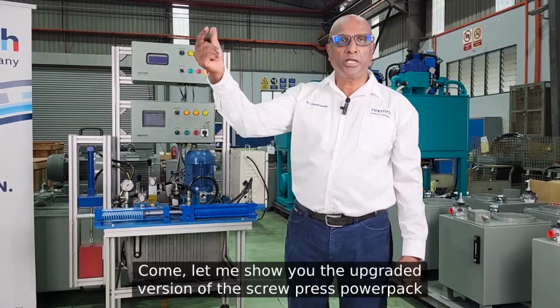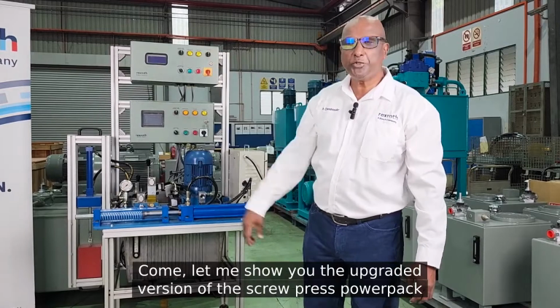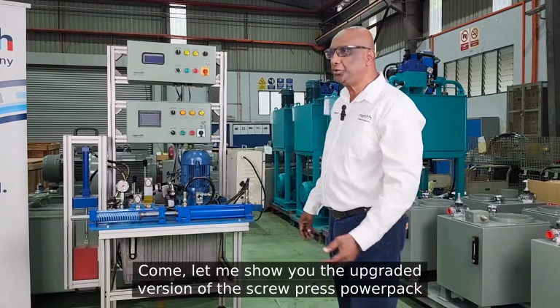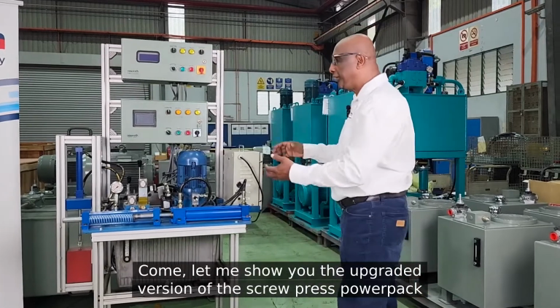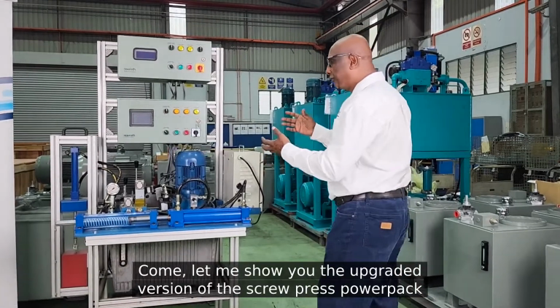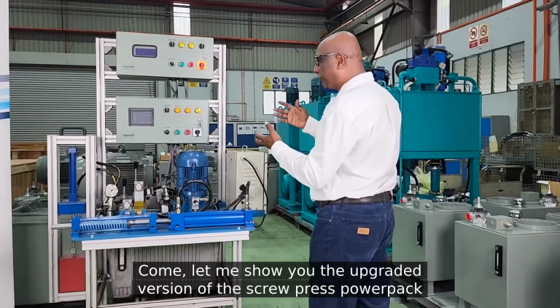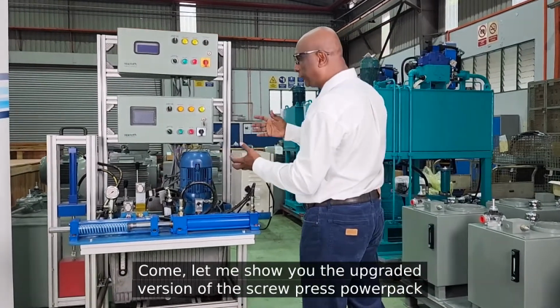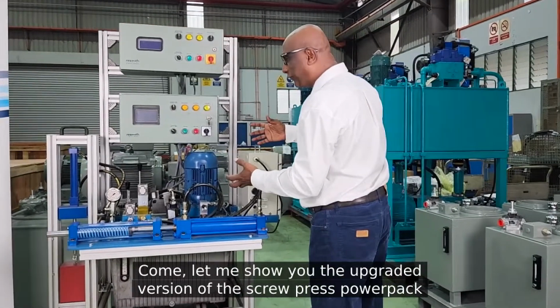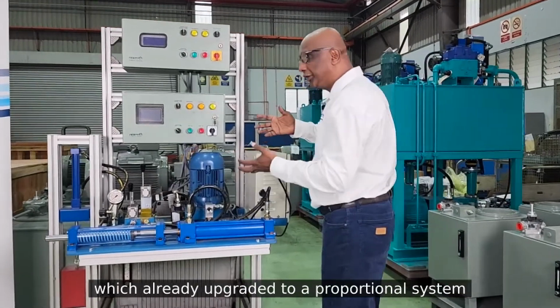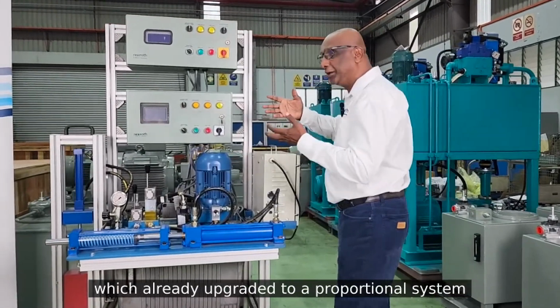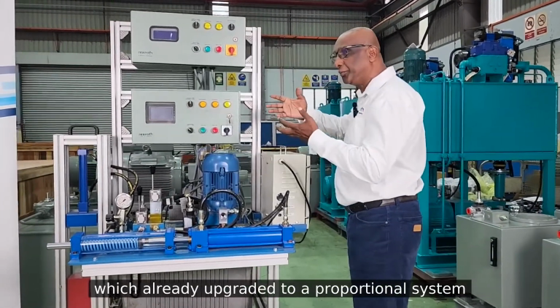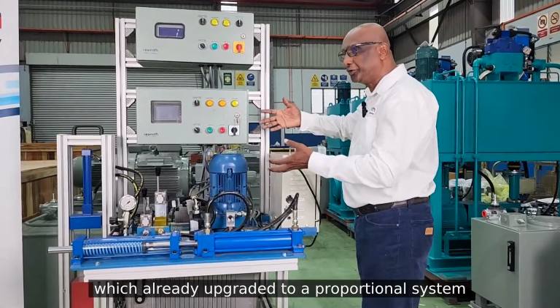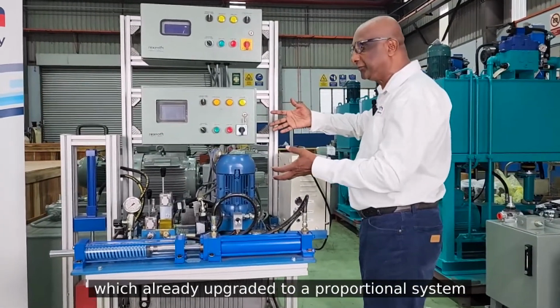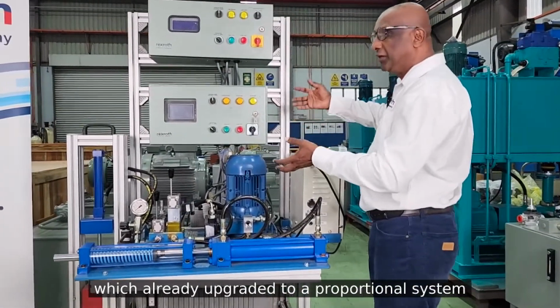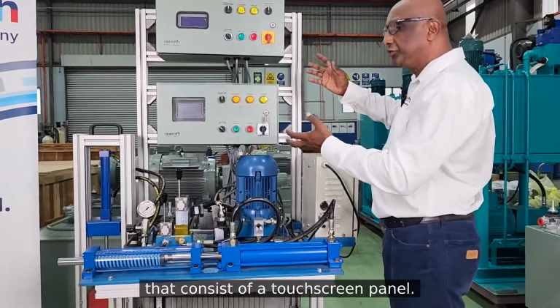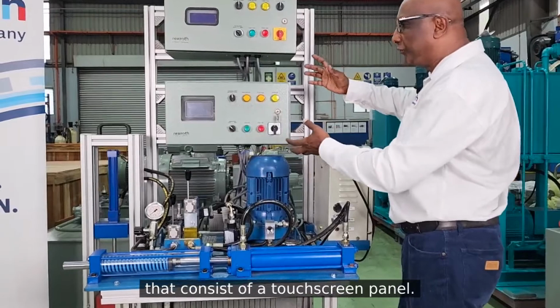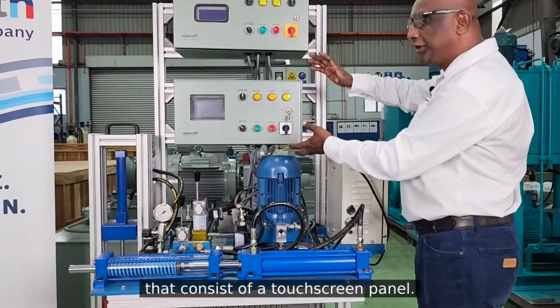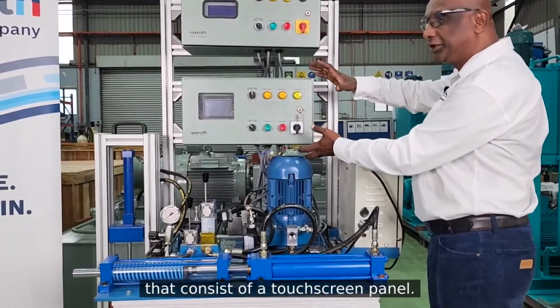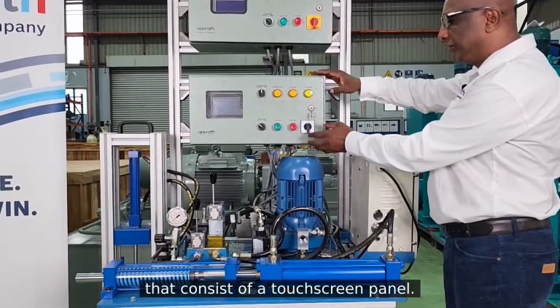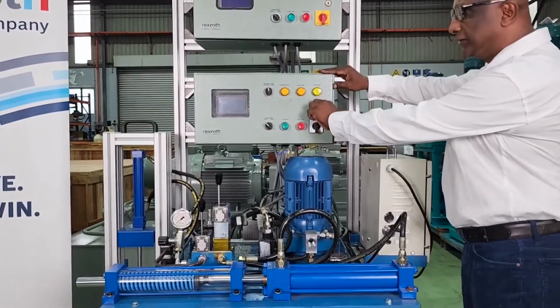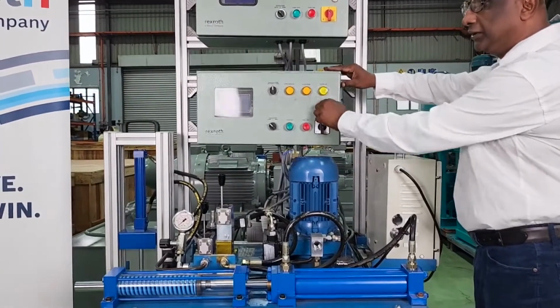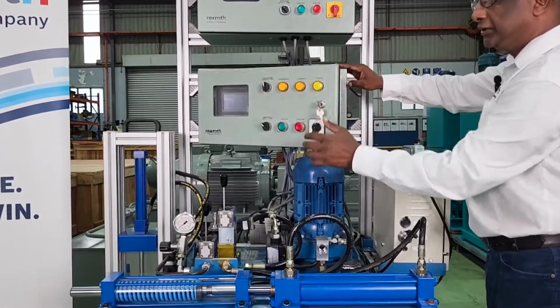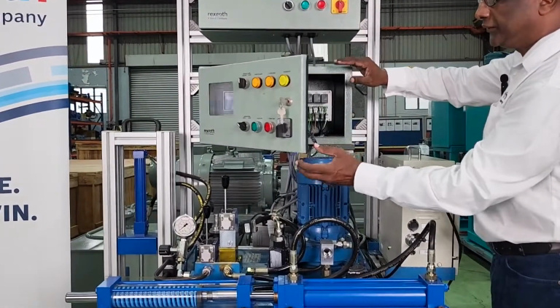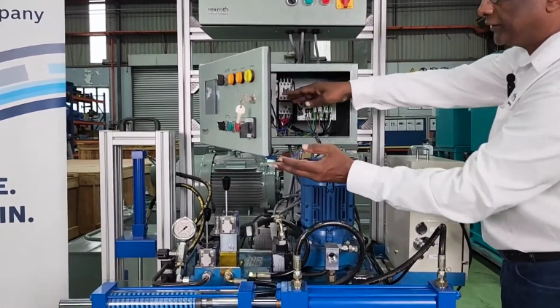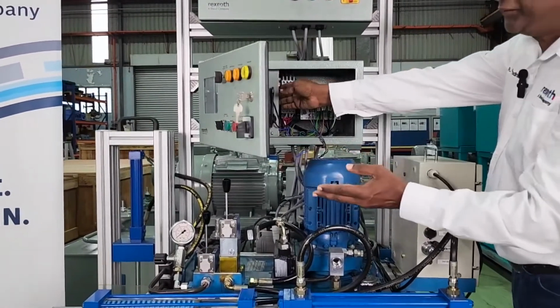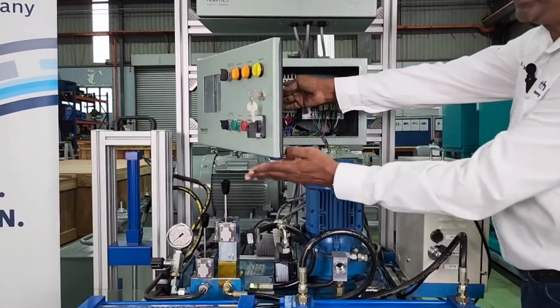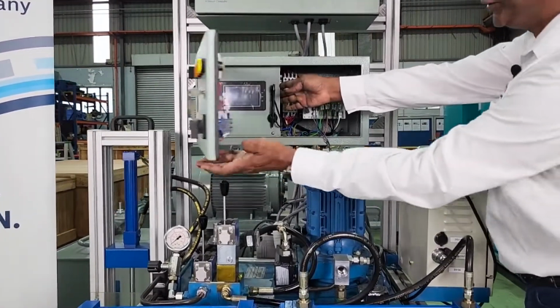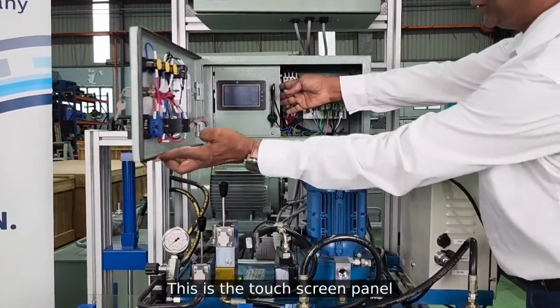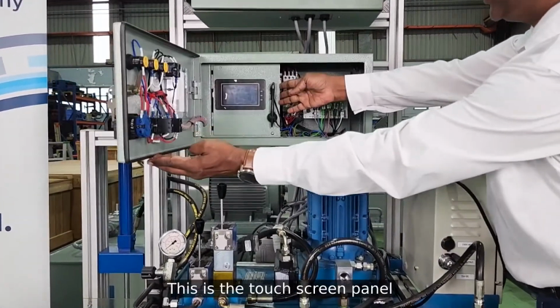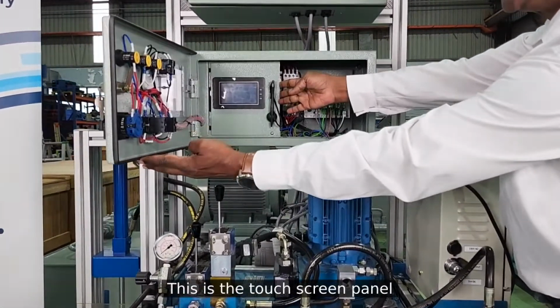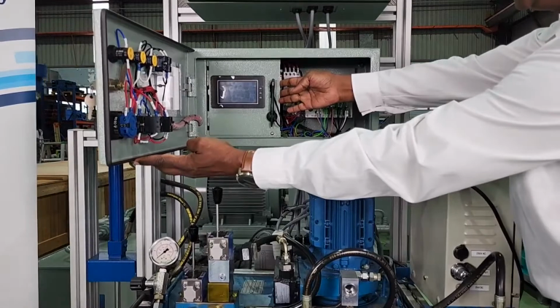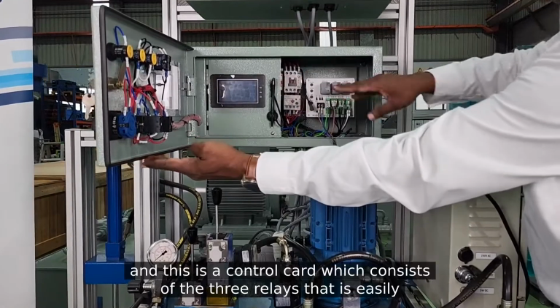Come, let me show you the upgraded version of the screw press power pack, which has already been upgraded to a proportional system. This consists of using a touchscreen panel — this is the touchscreen panel.